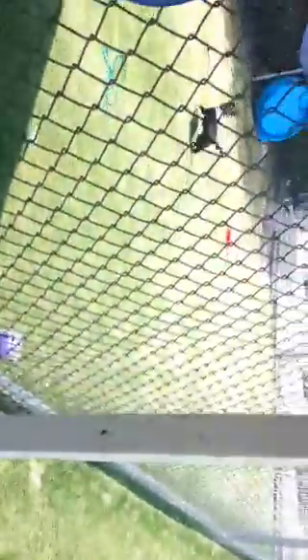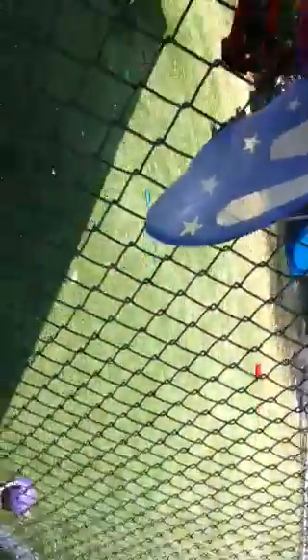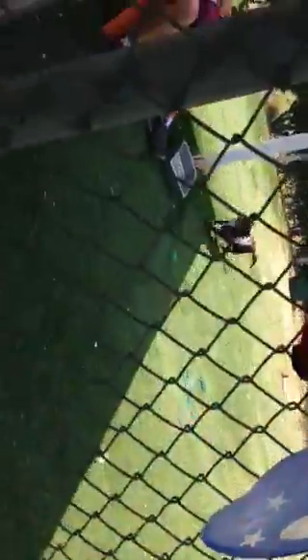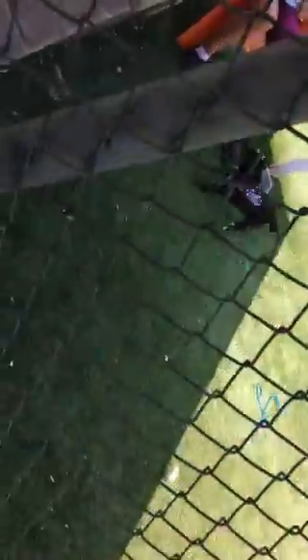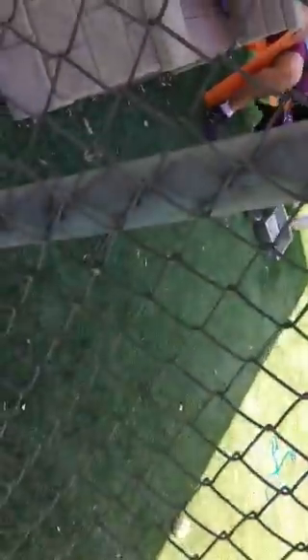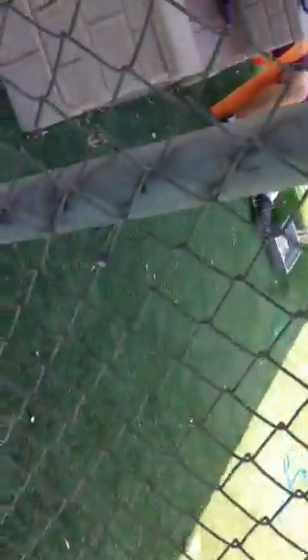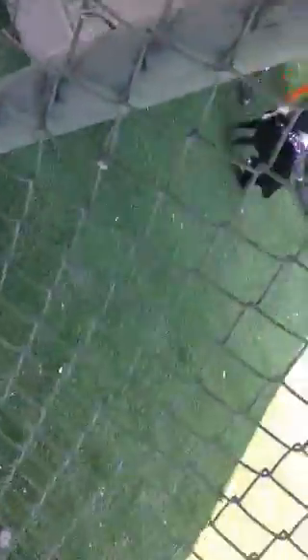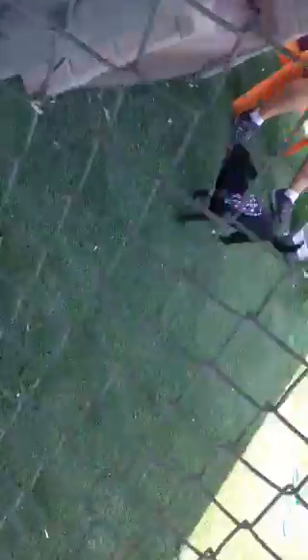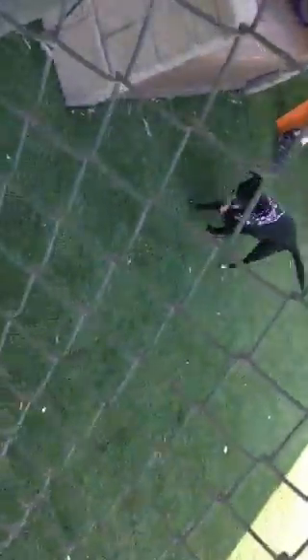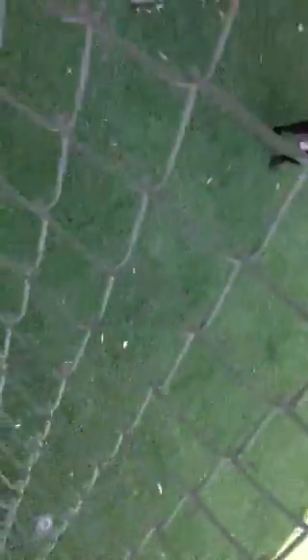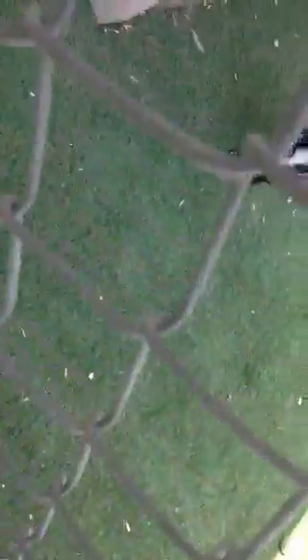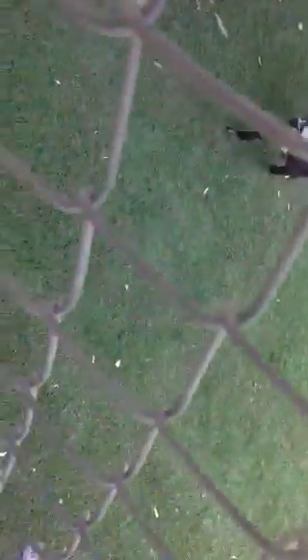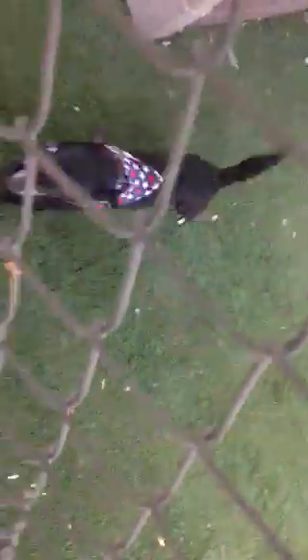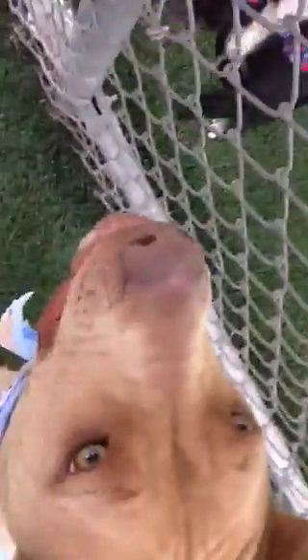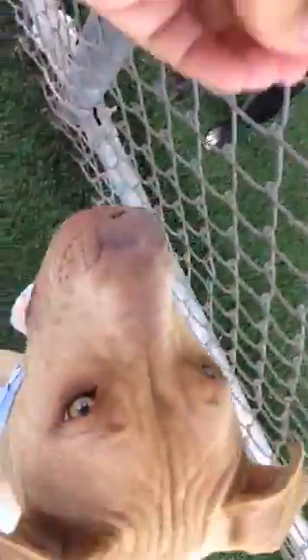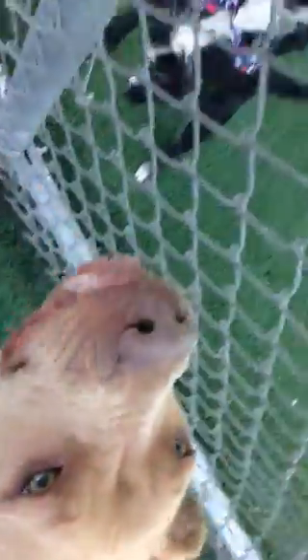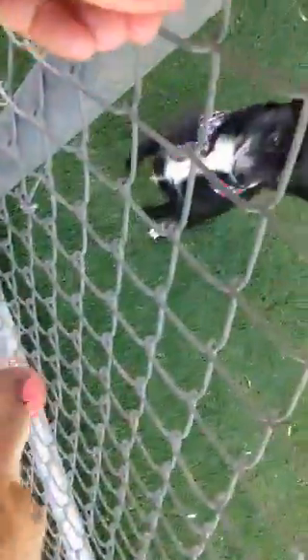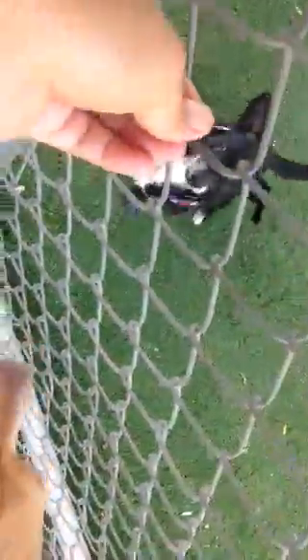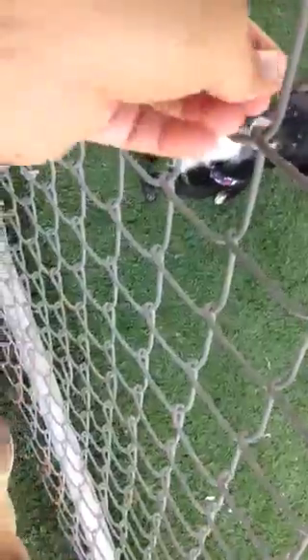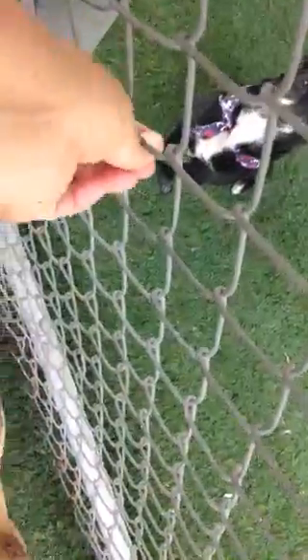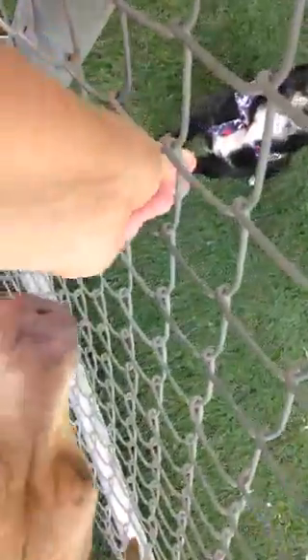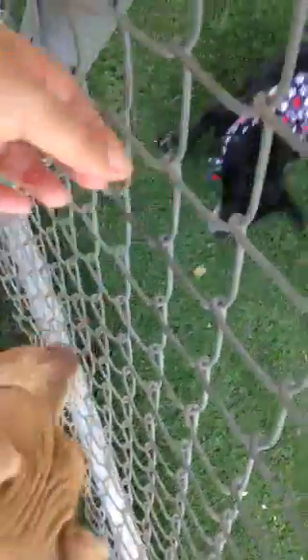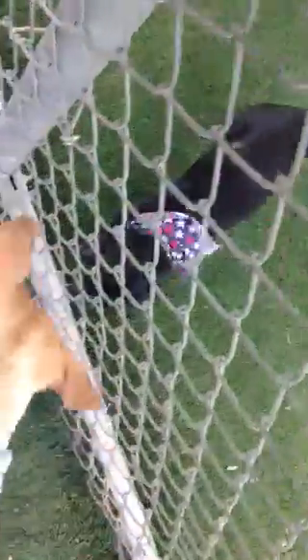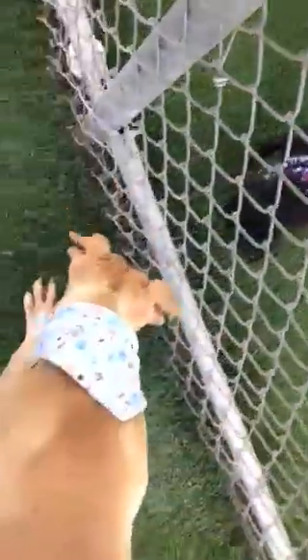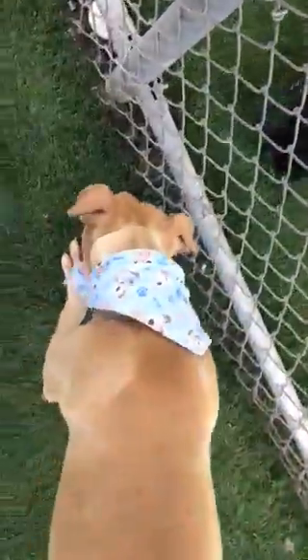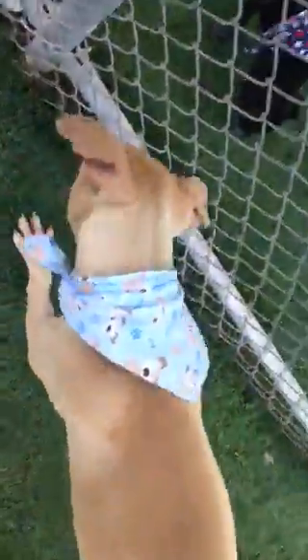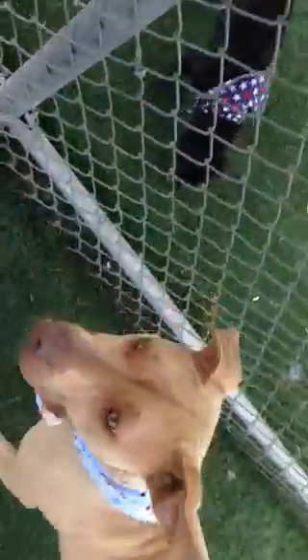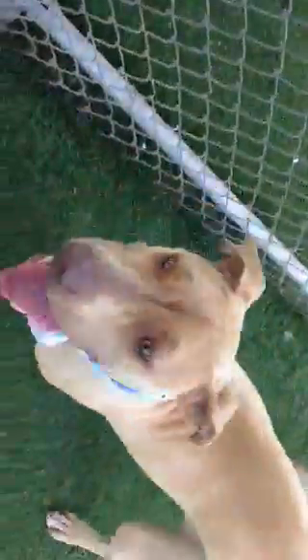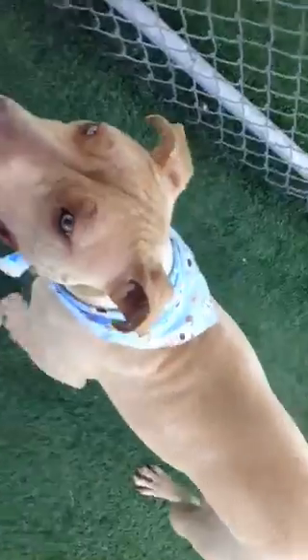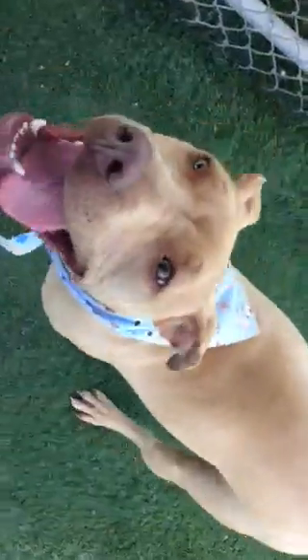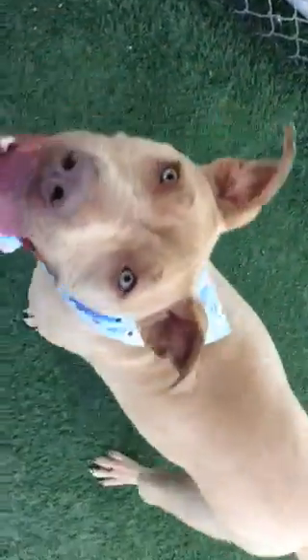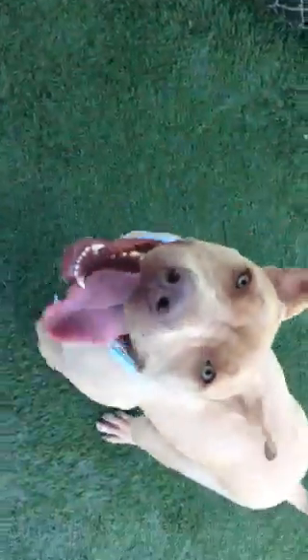You can see there goes Buck running around. You can see she didn't react at all, which is great.